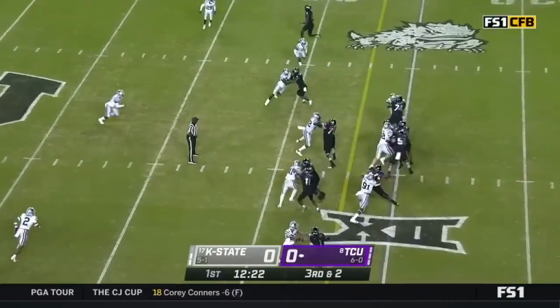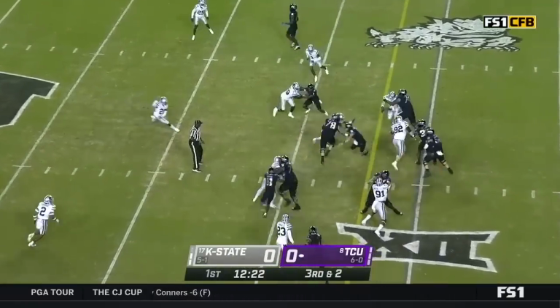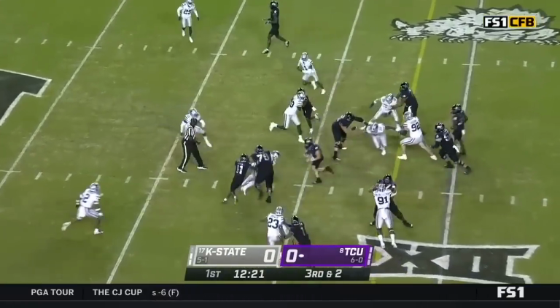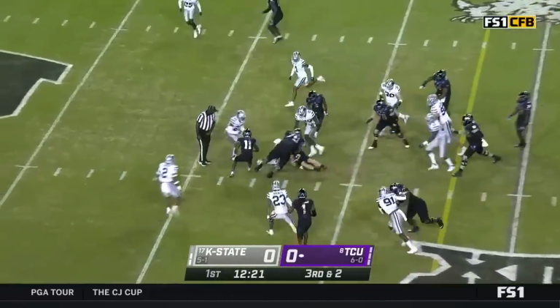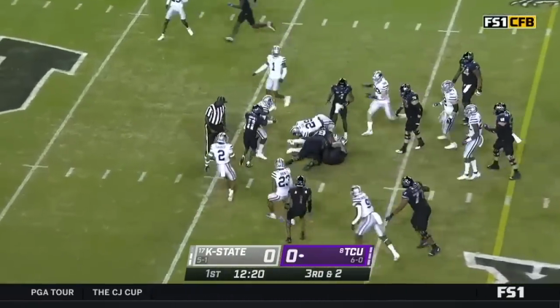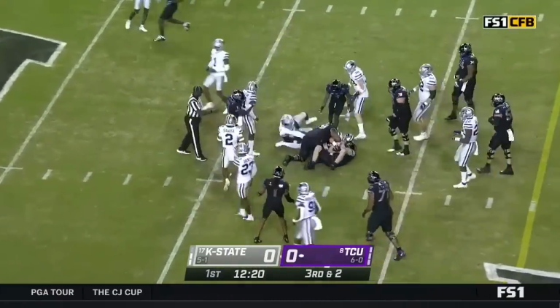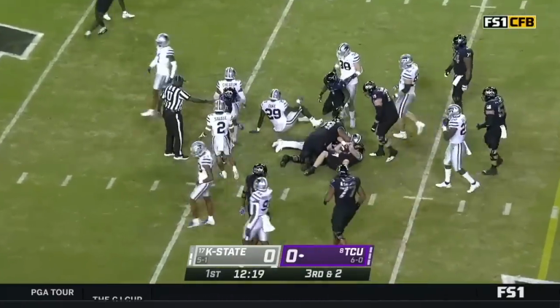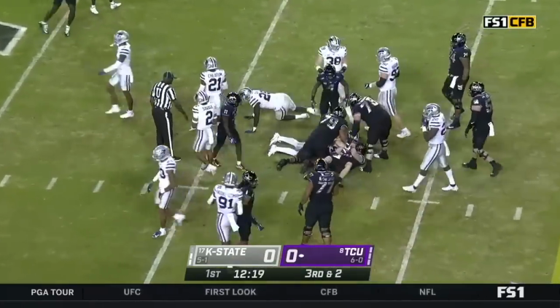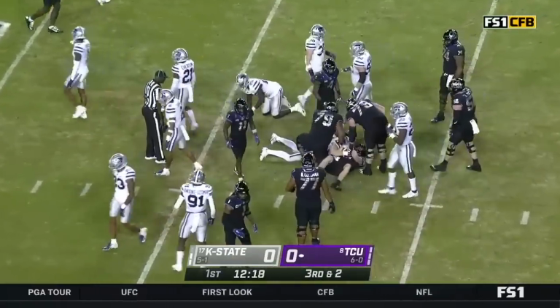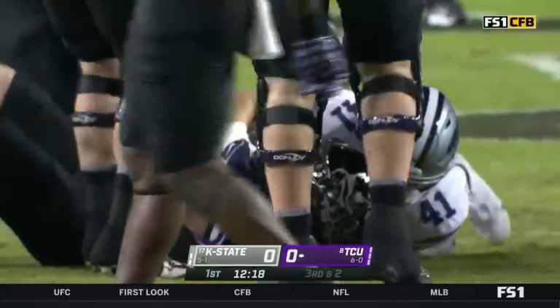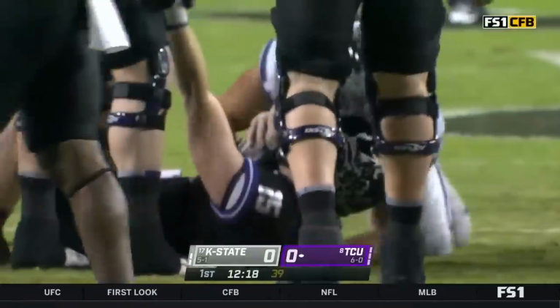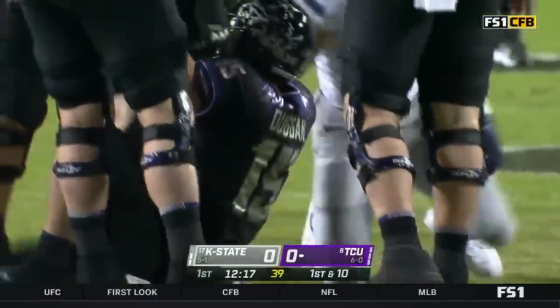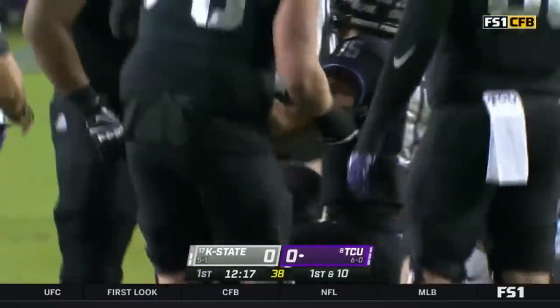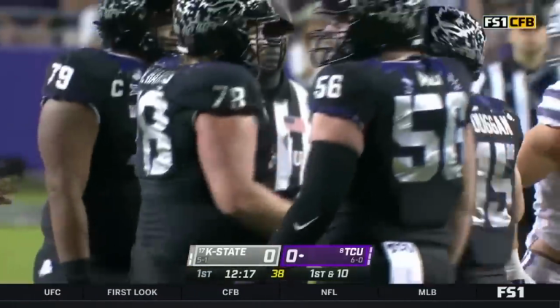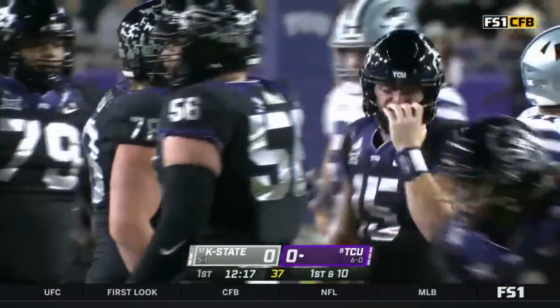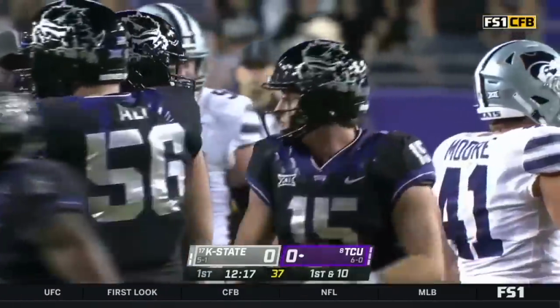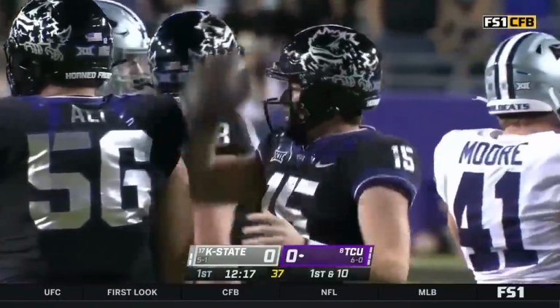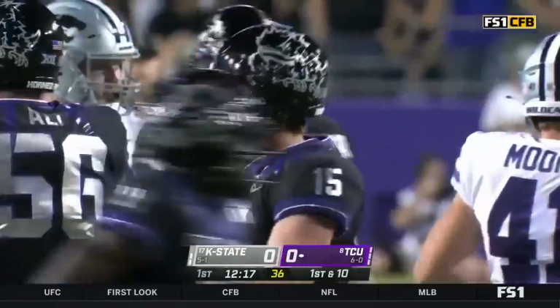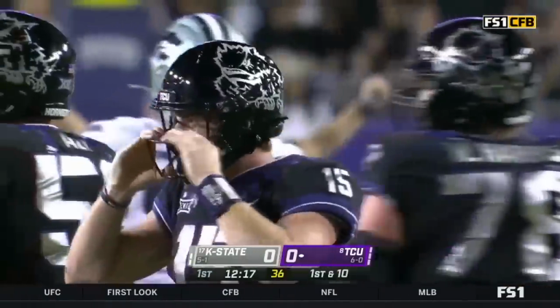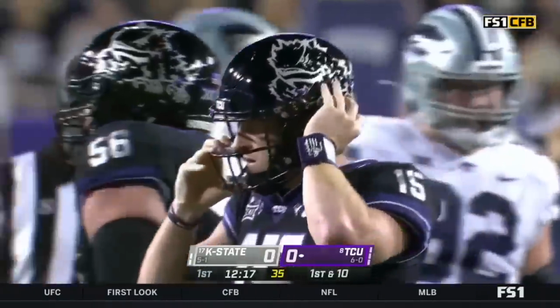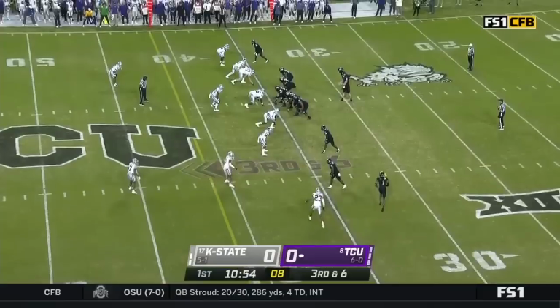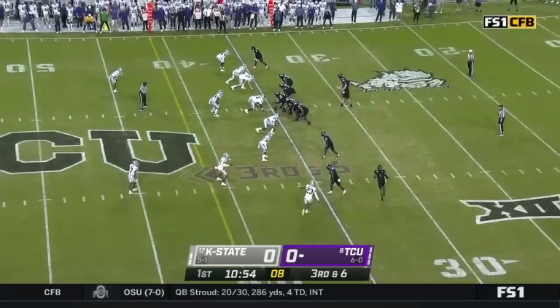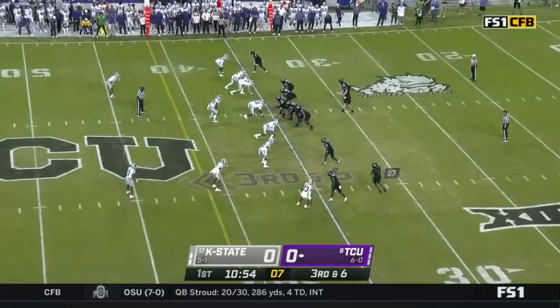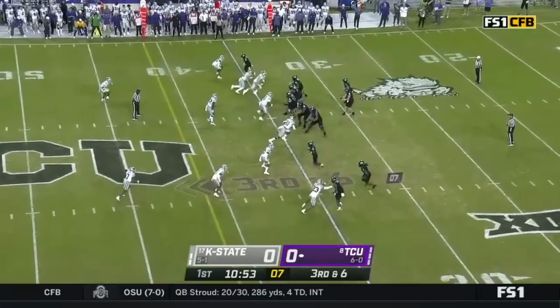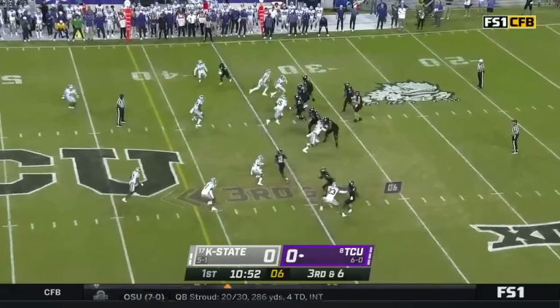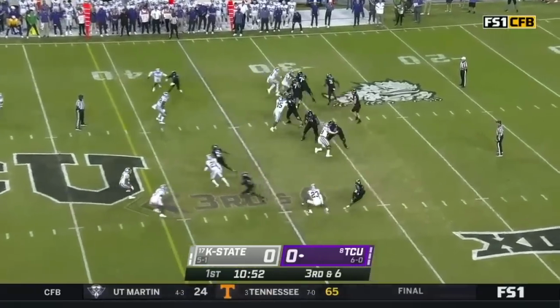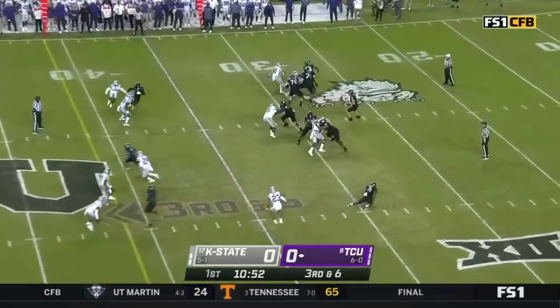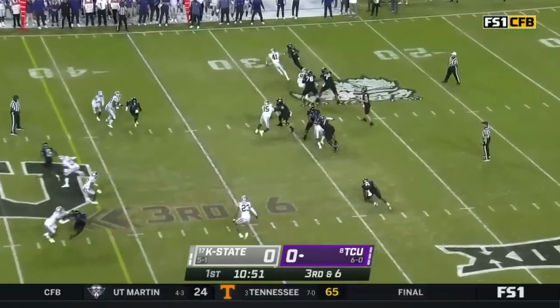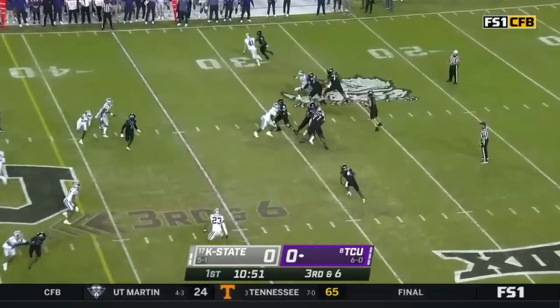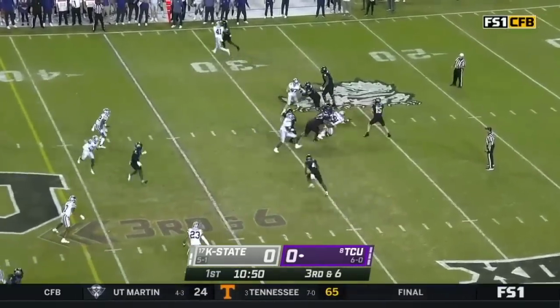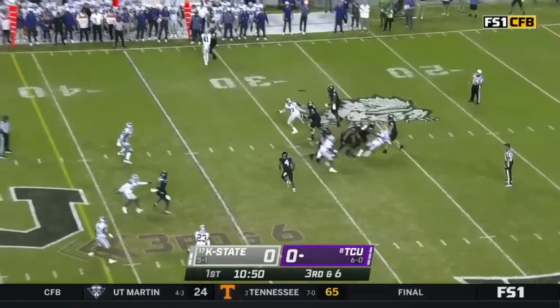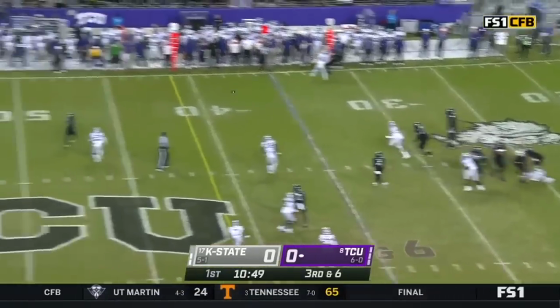Duggan — he runs top two. That's the way to describe him. And this sounds so cliche, but it's true. Football player. Duggan, plenty of times.